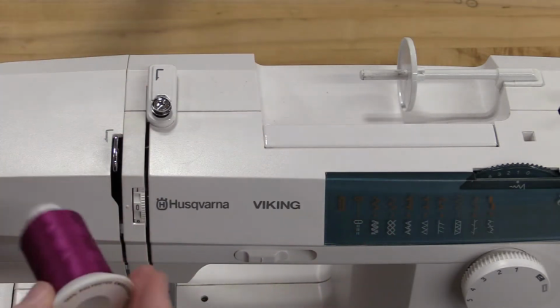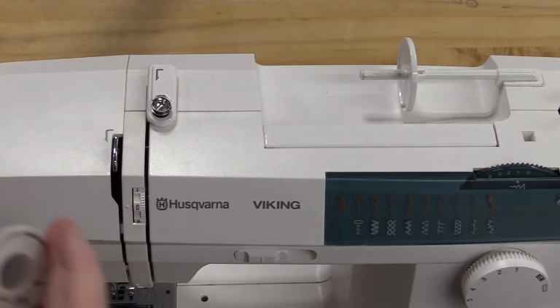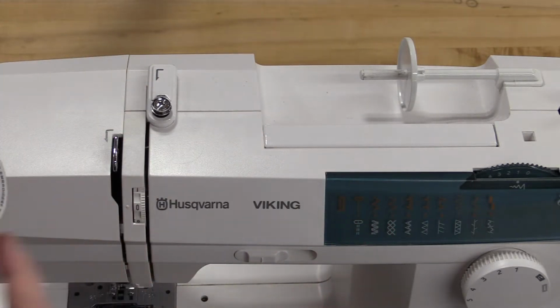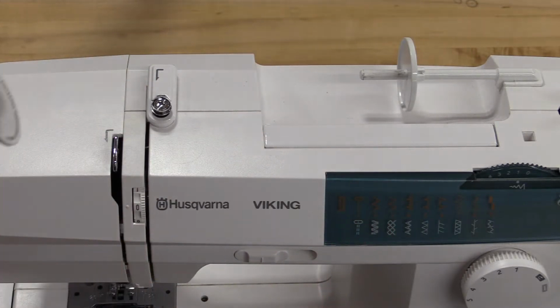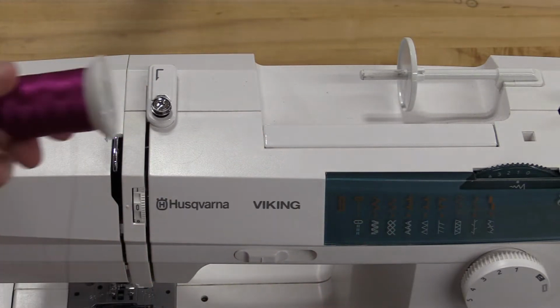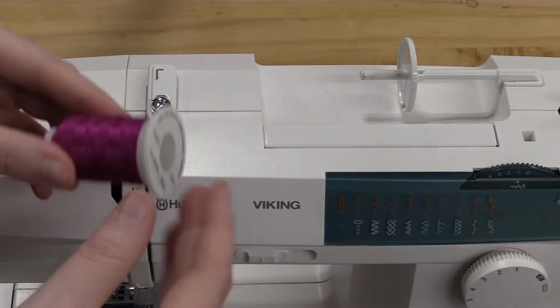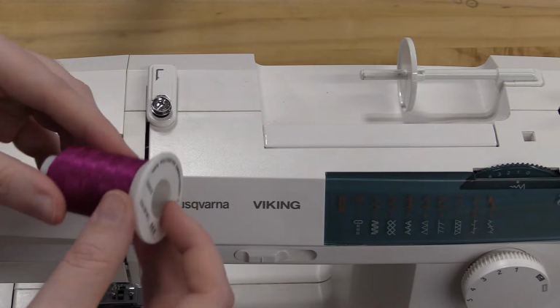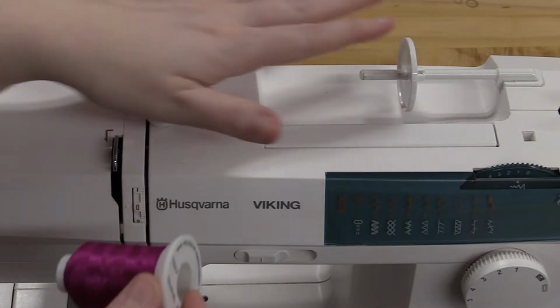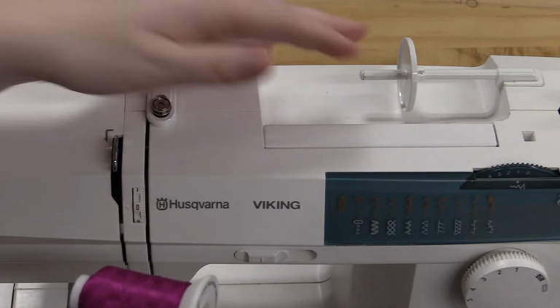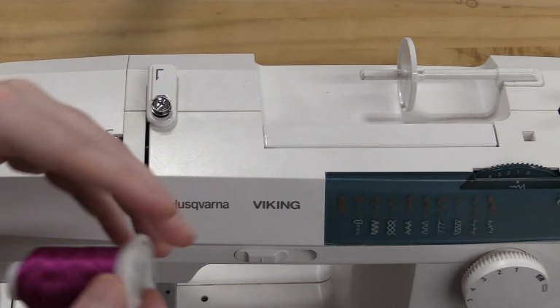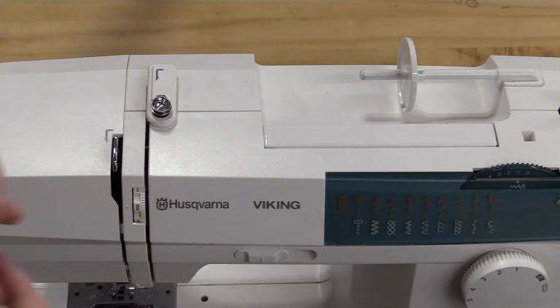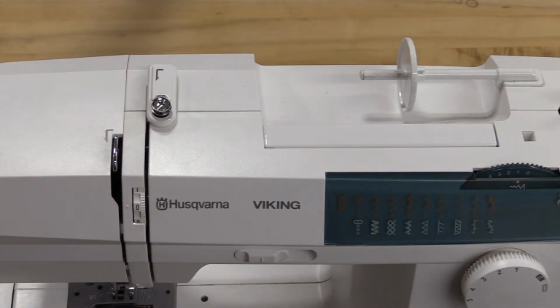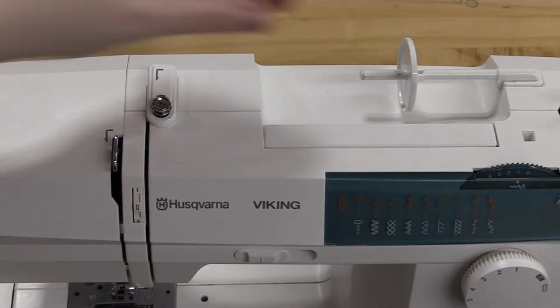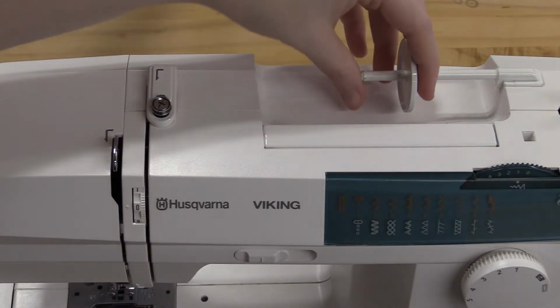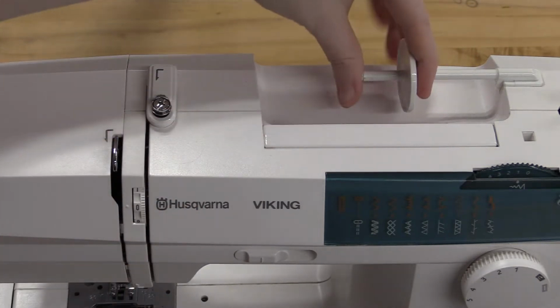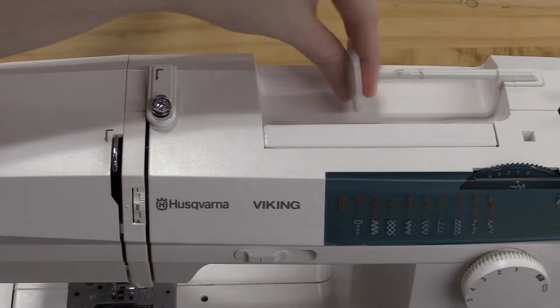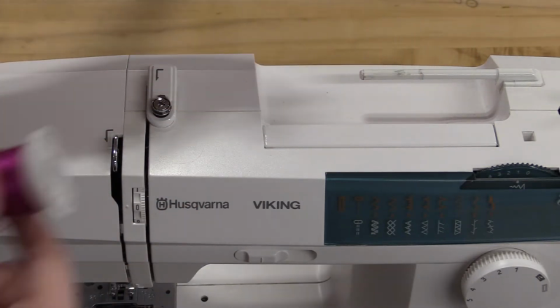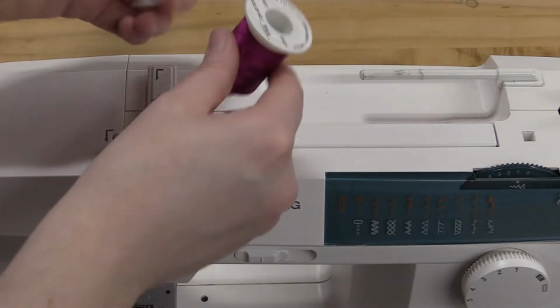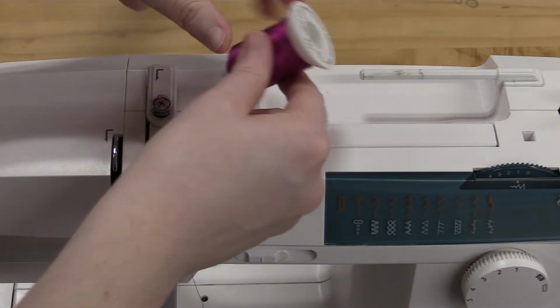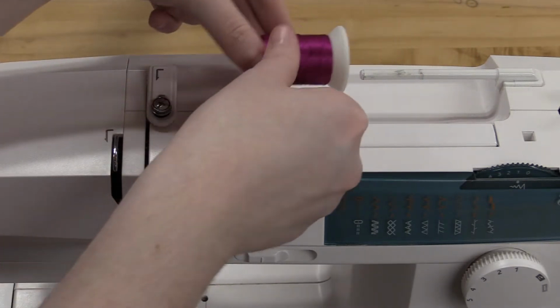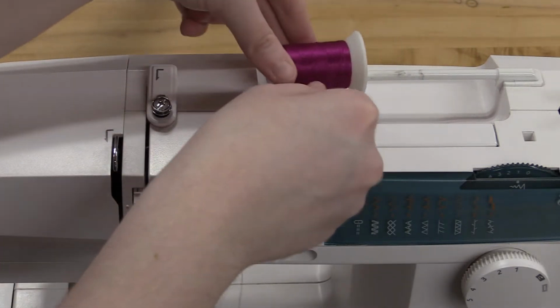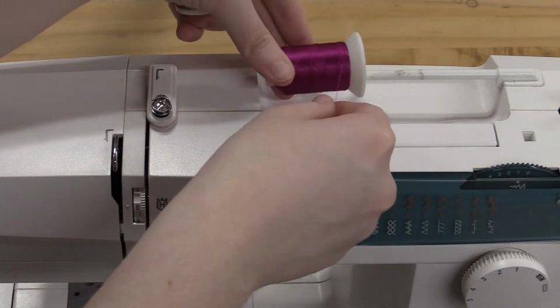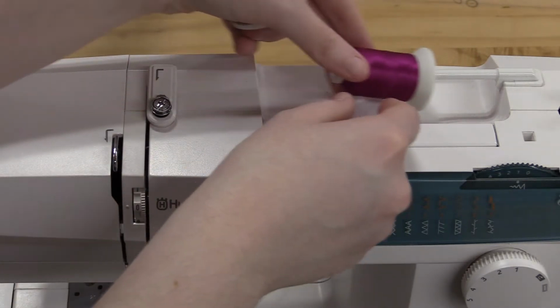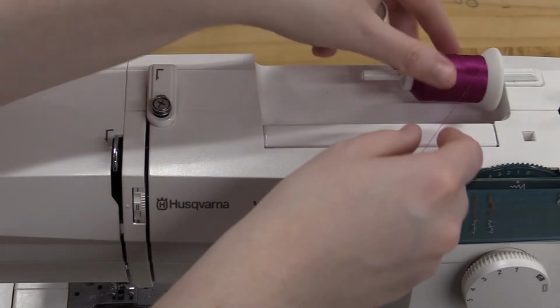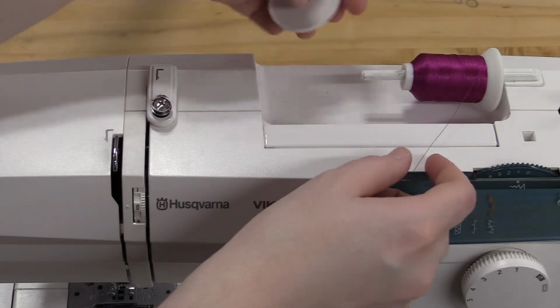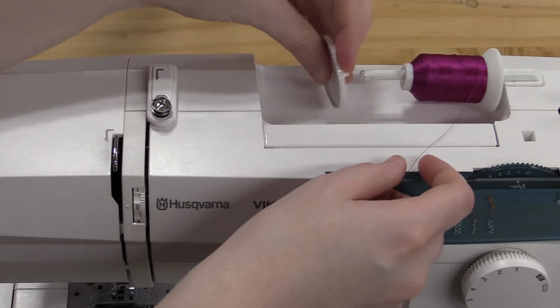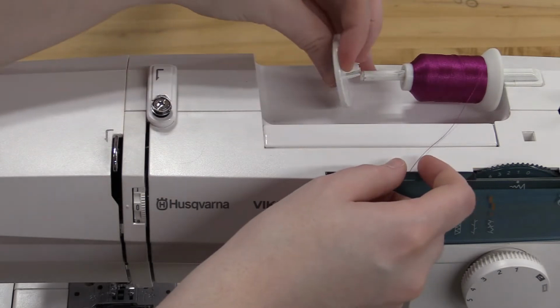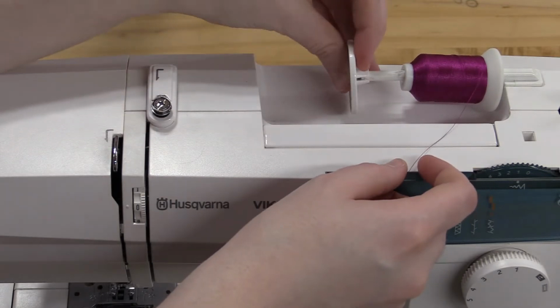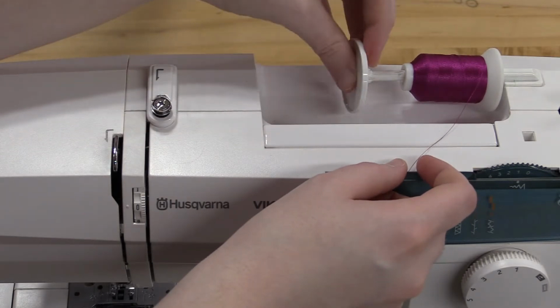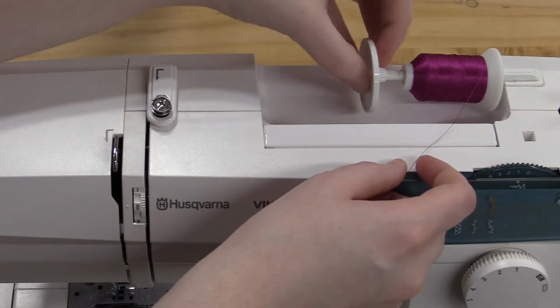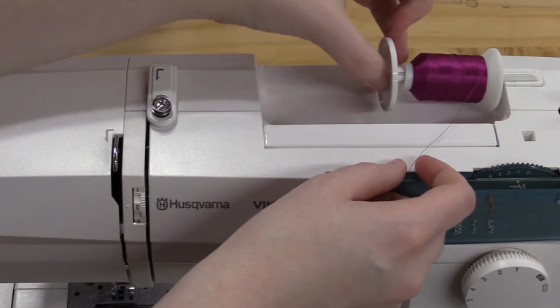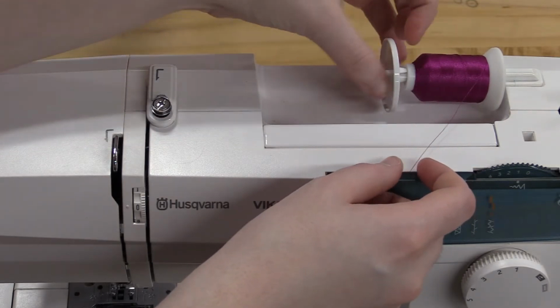We're going to start off with the larger thread that goes on the top of the machine. I'm going to take this part off and slide my spool of thread on, then place this back on.